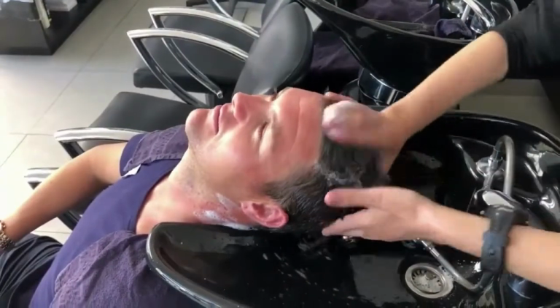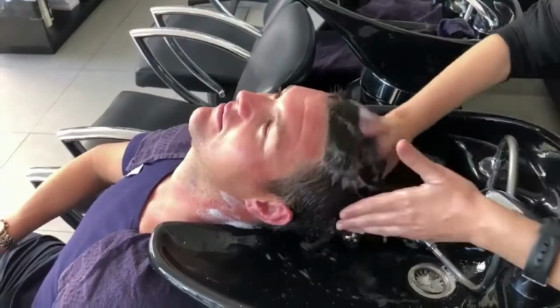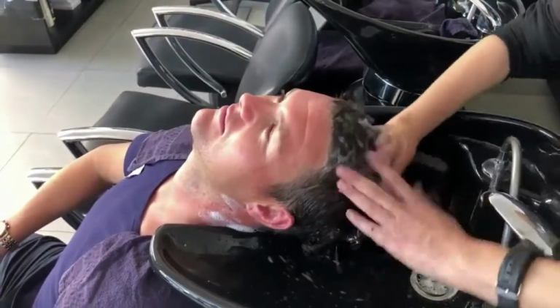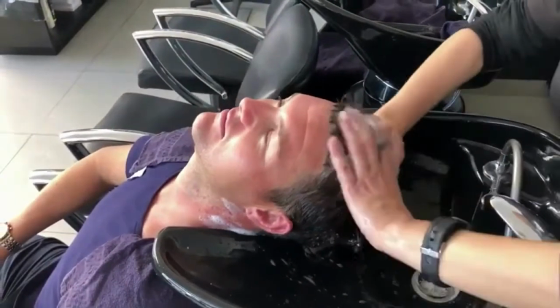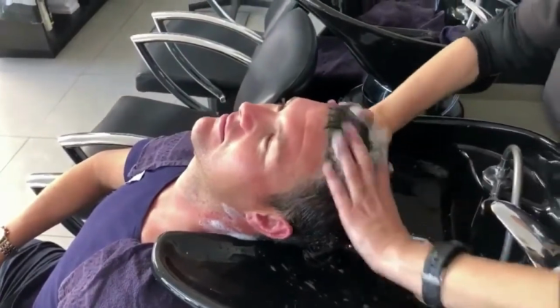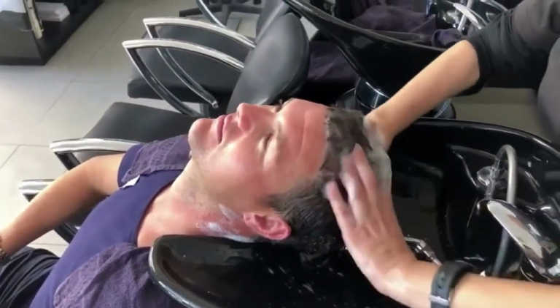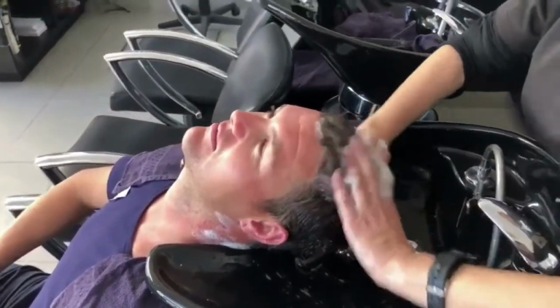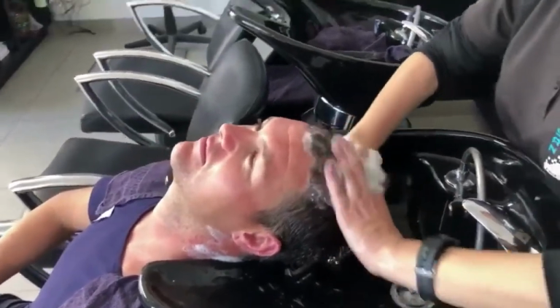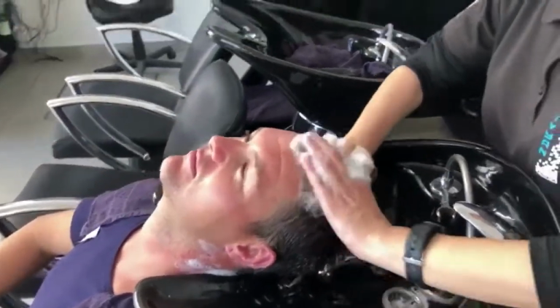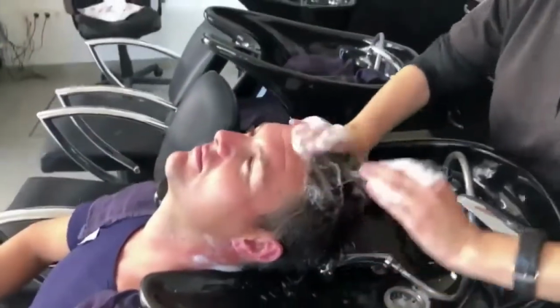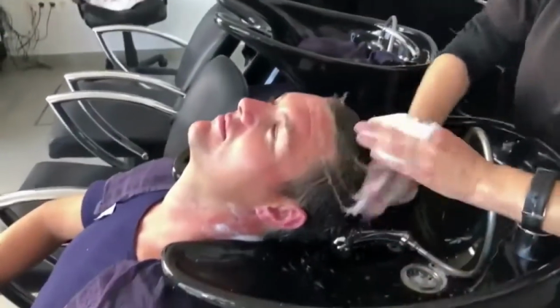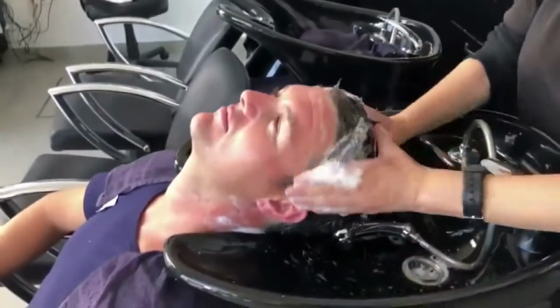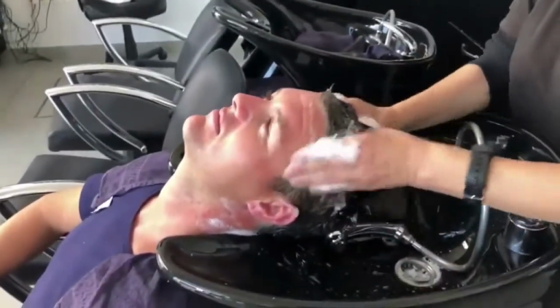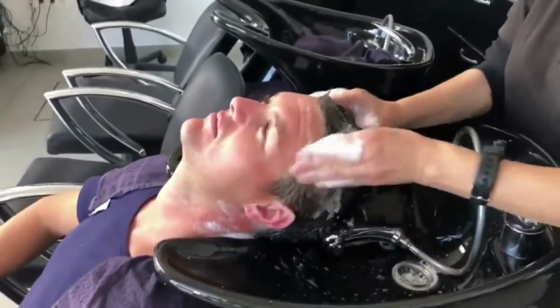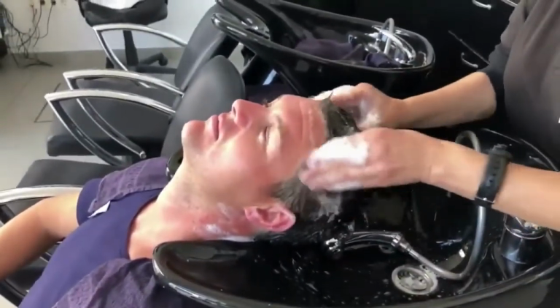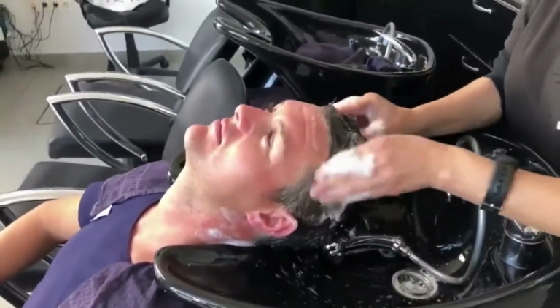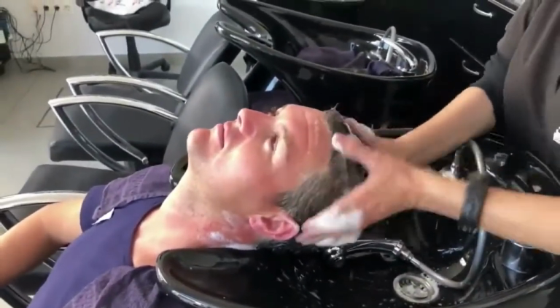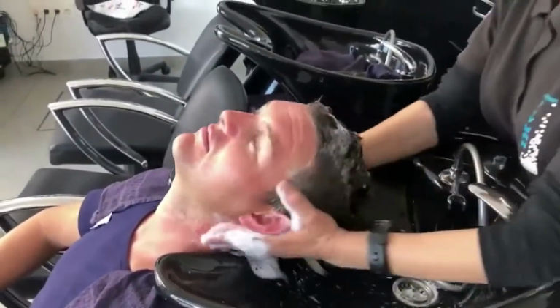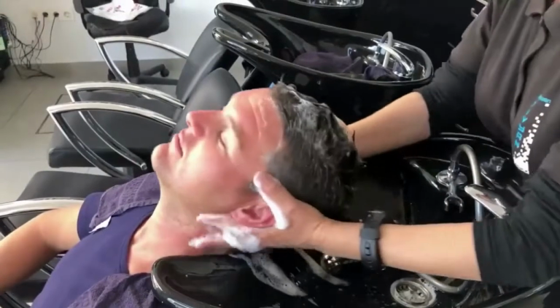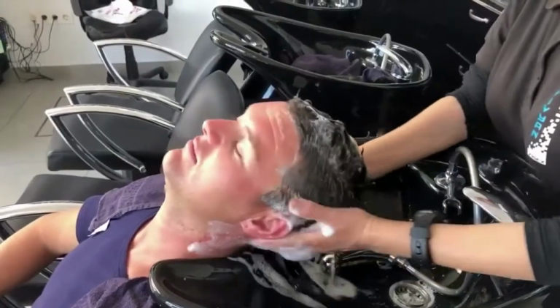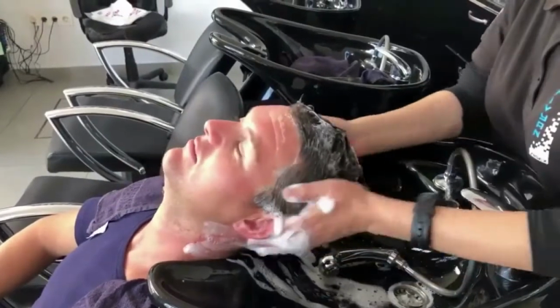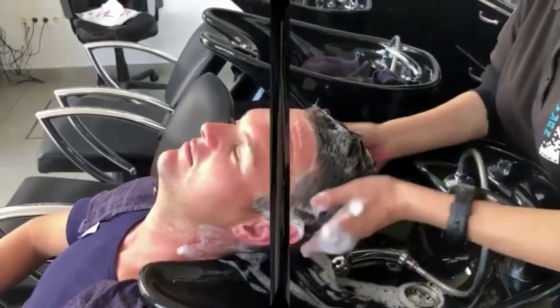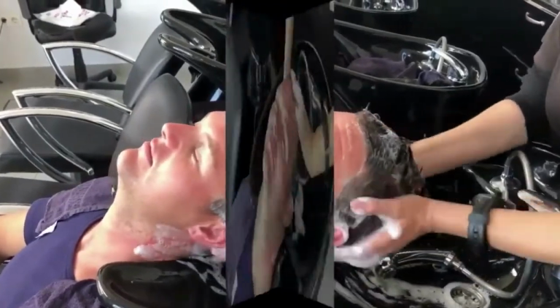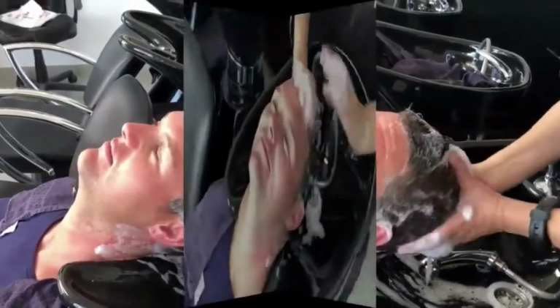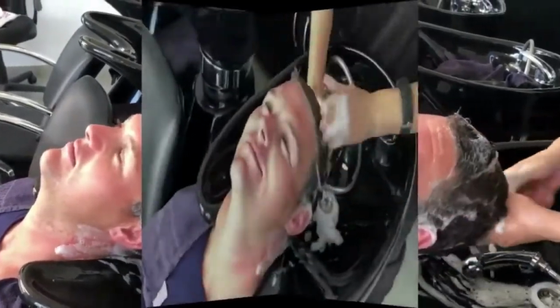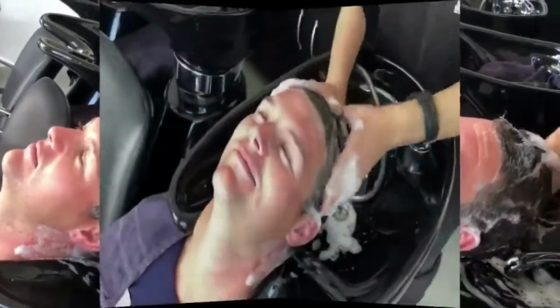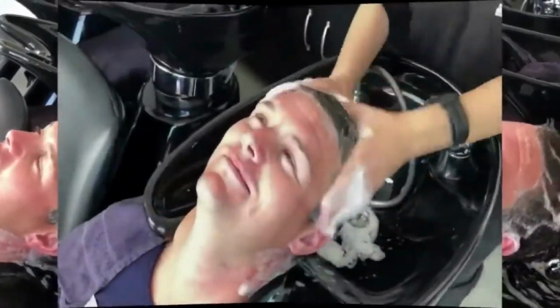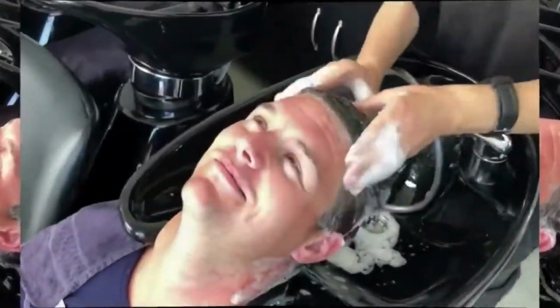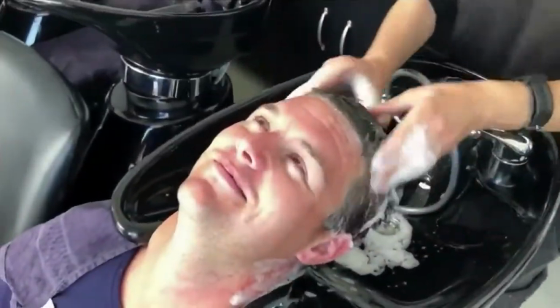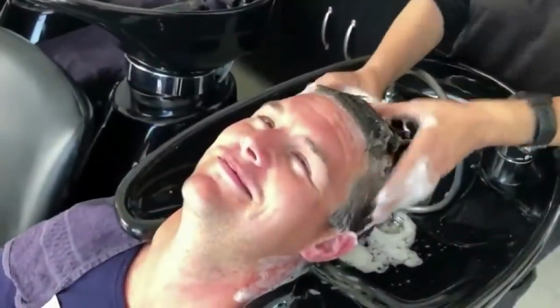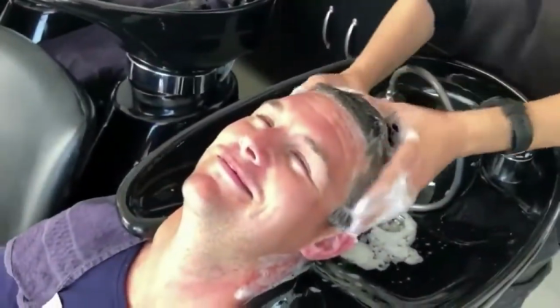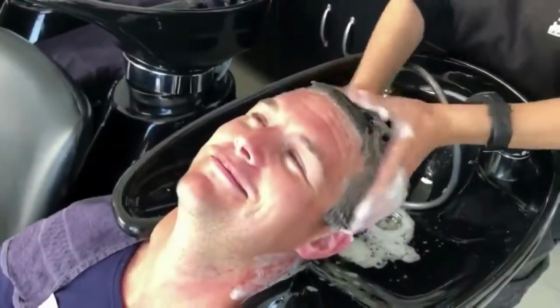So I'm going to show you how to wash this hair. We're going to show you how to wash this hair.